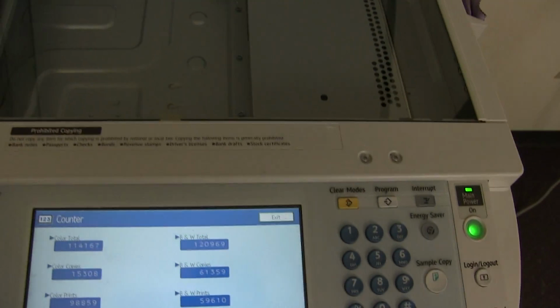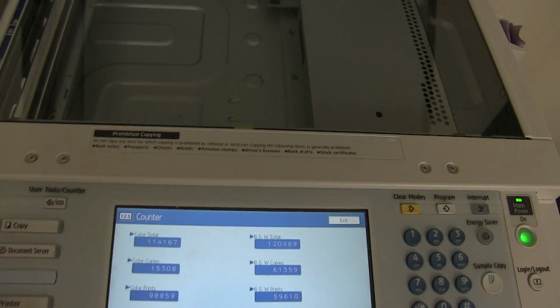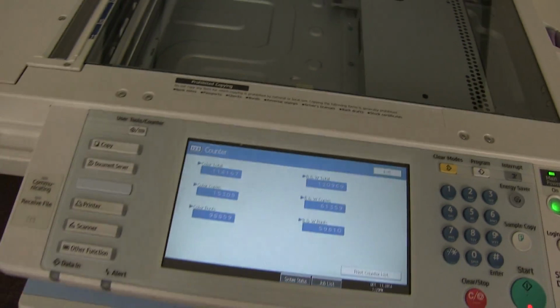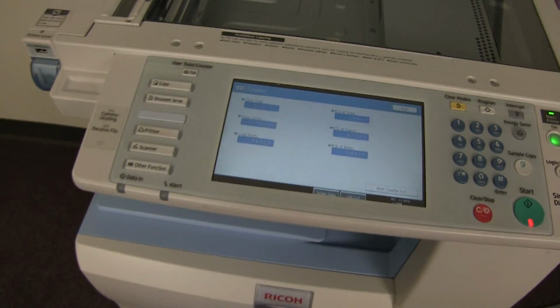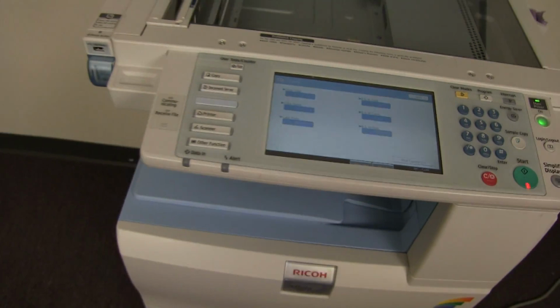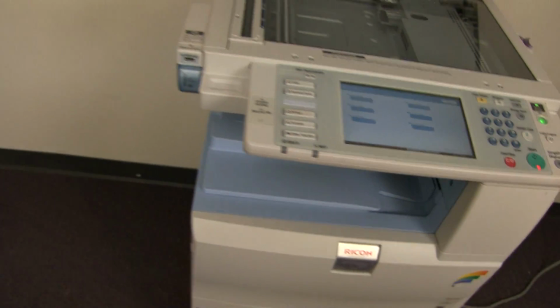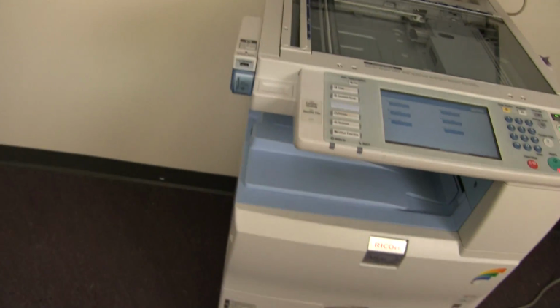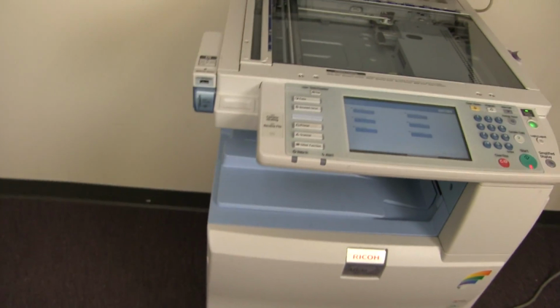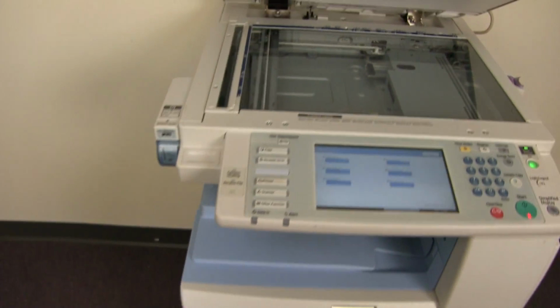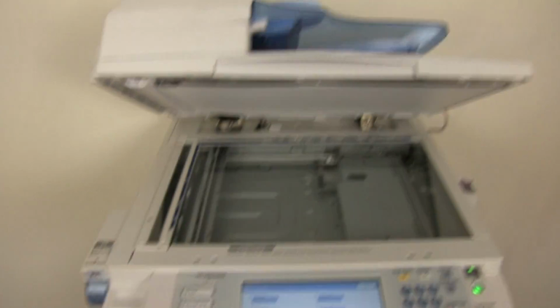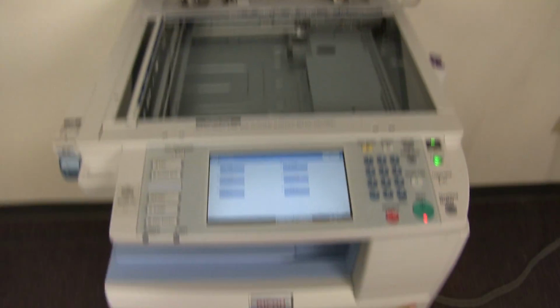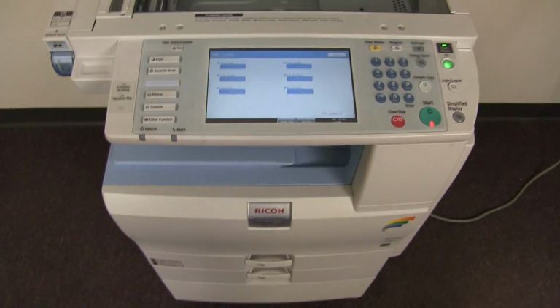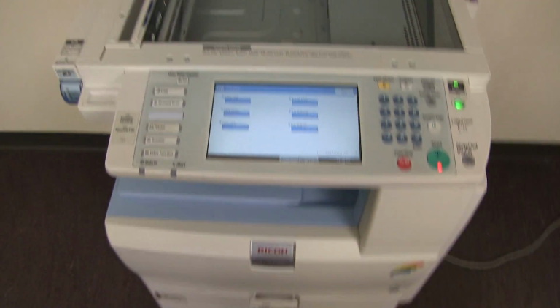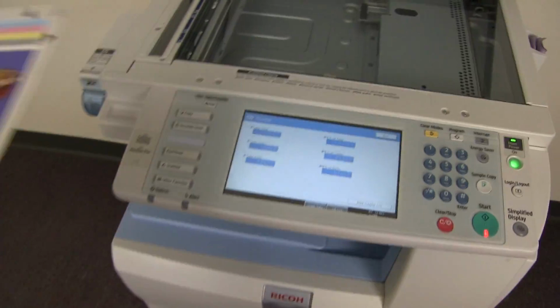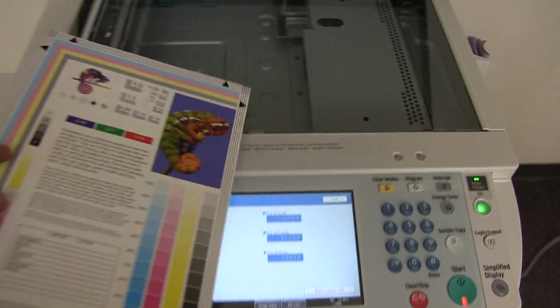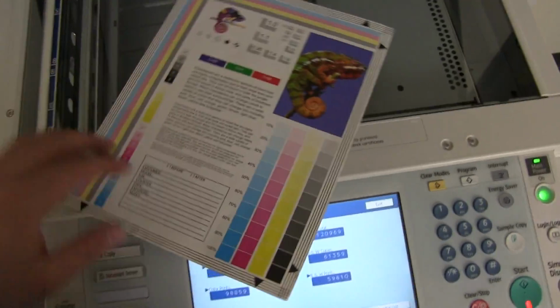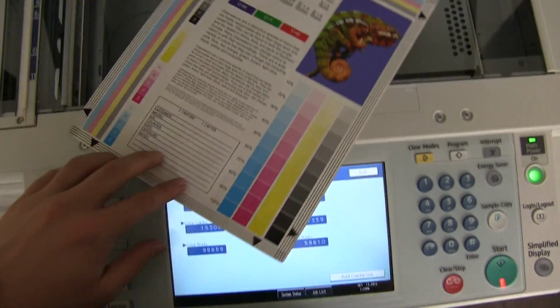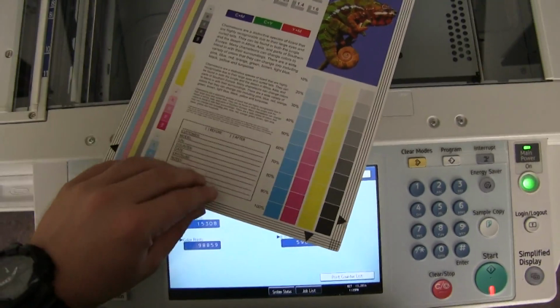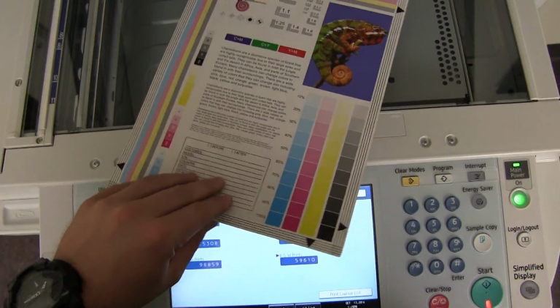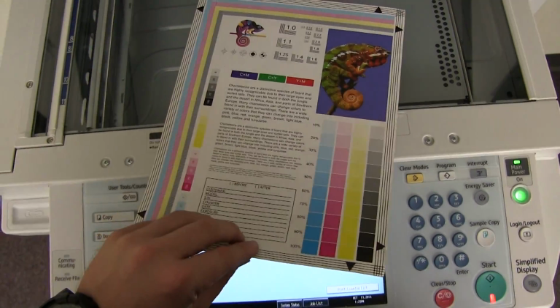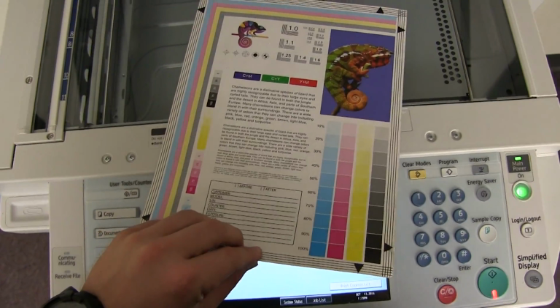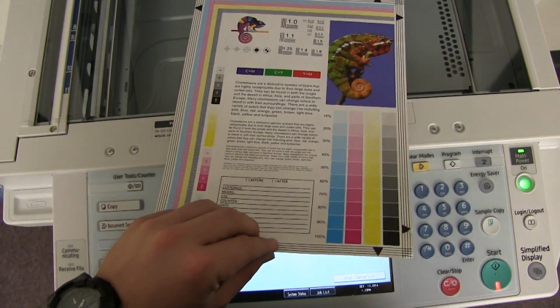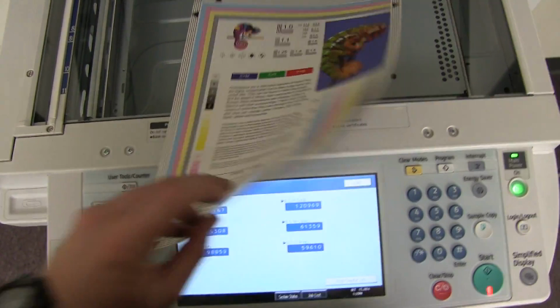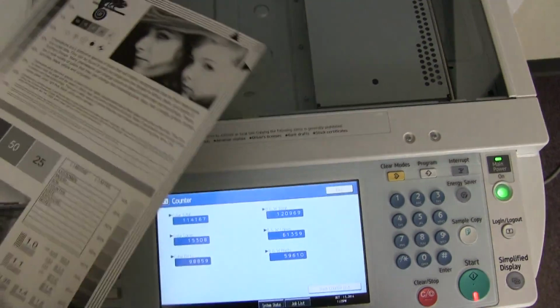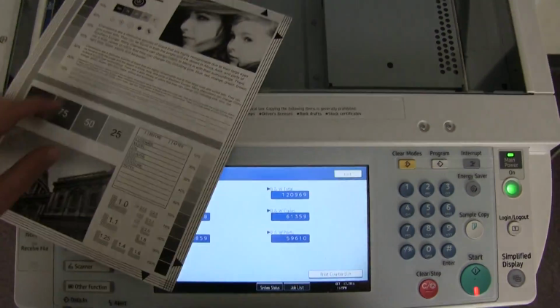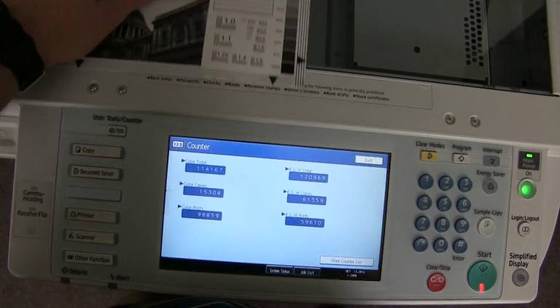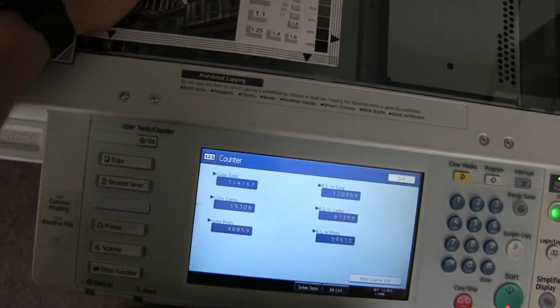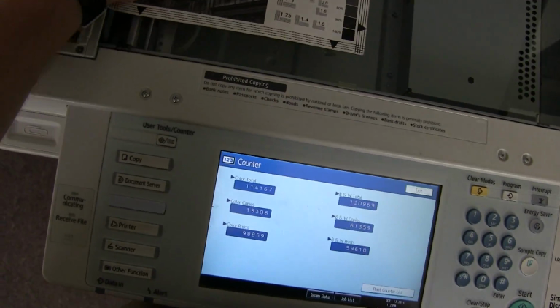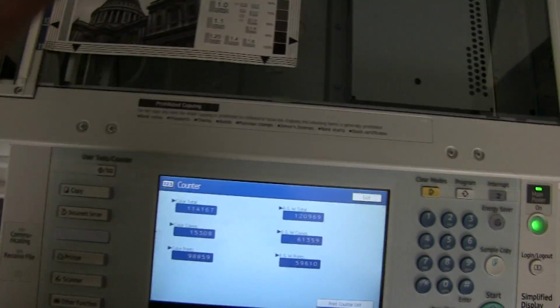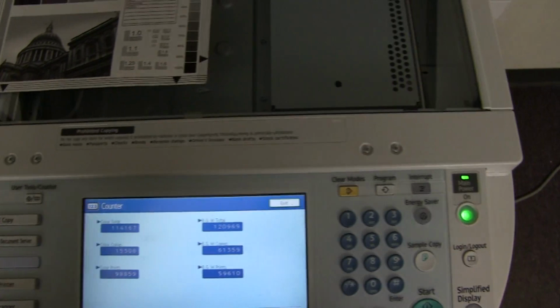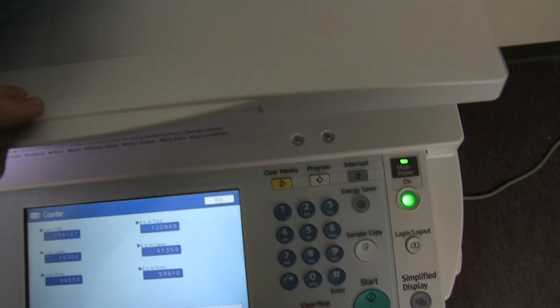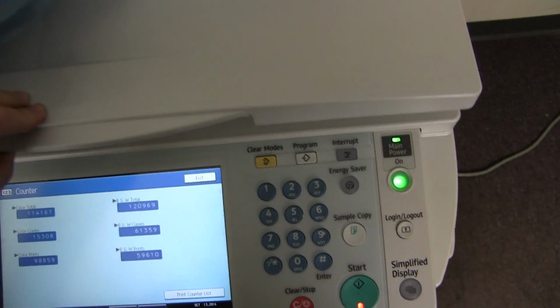Now we will go ahead and run a few test copies to show the color quality on this machine. Here we have our color copy test chart and we'll go ahead and run two color copies on this machine.